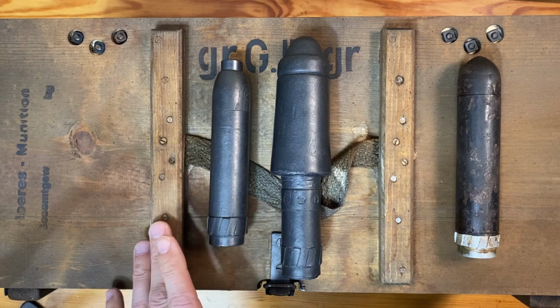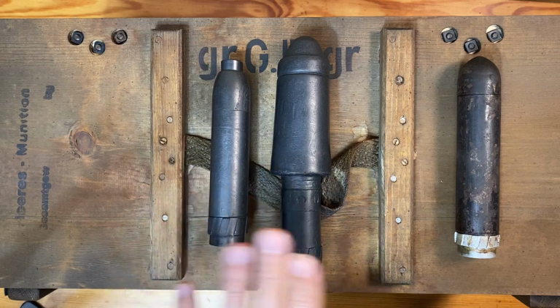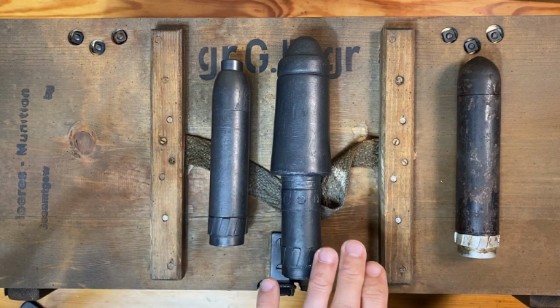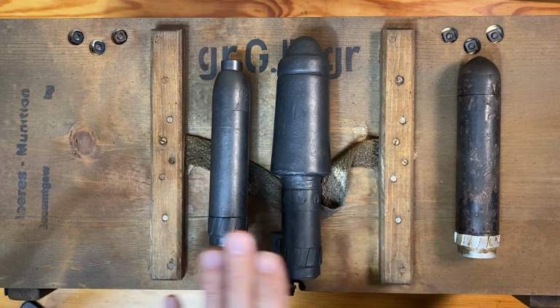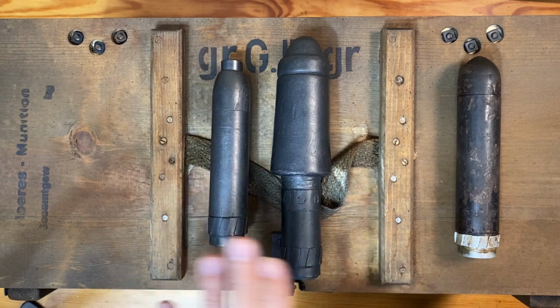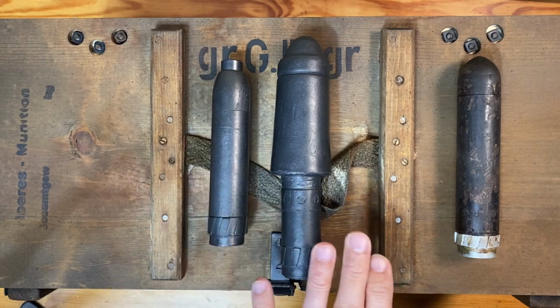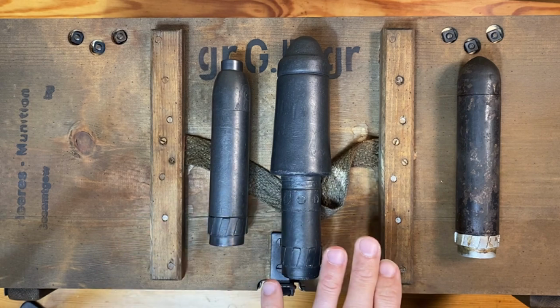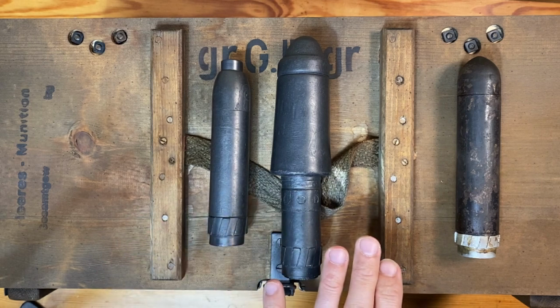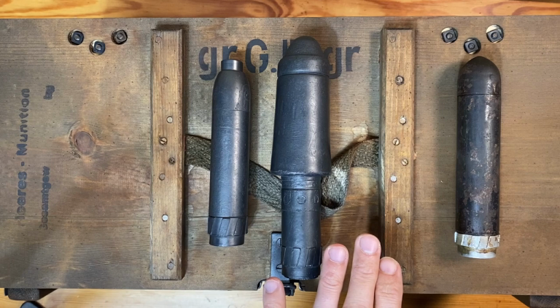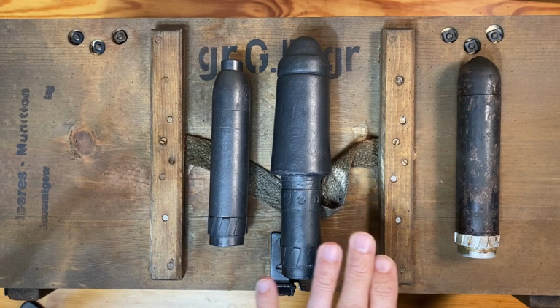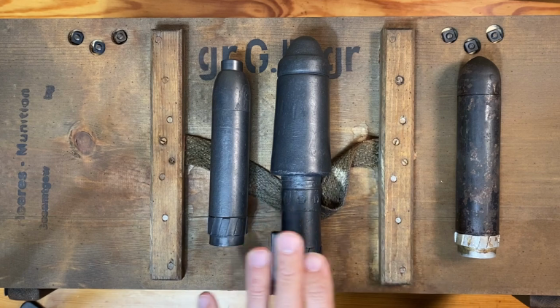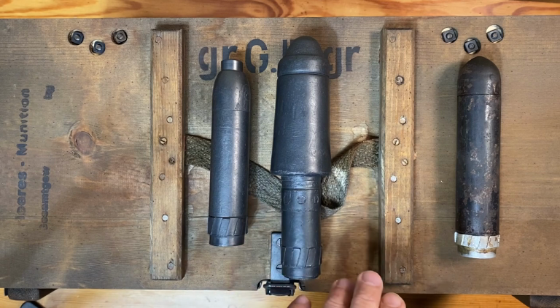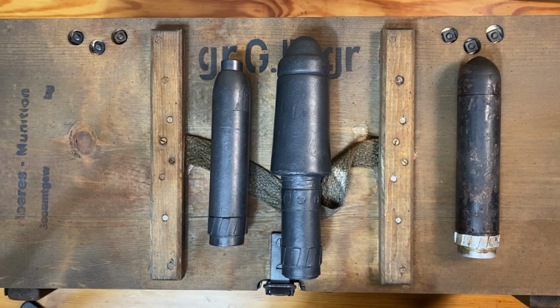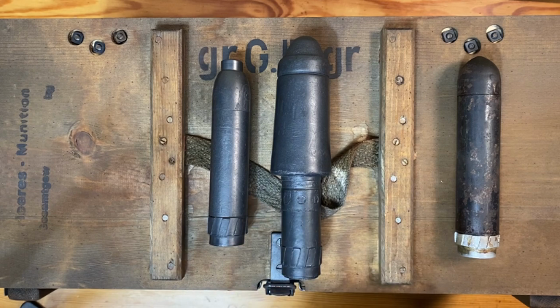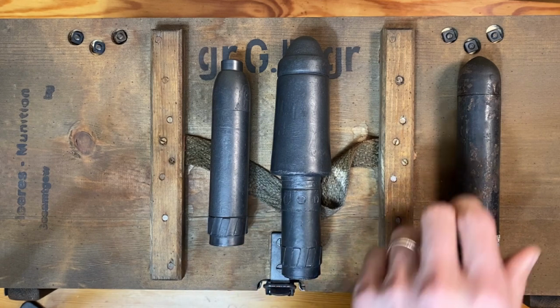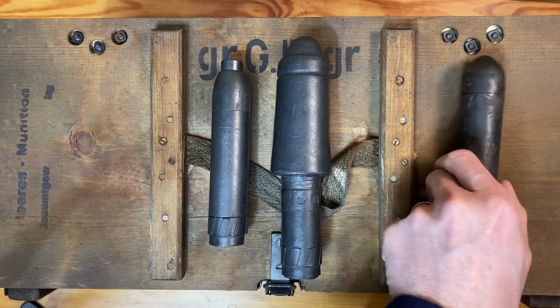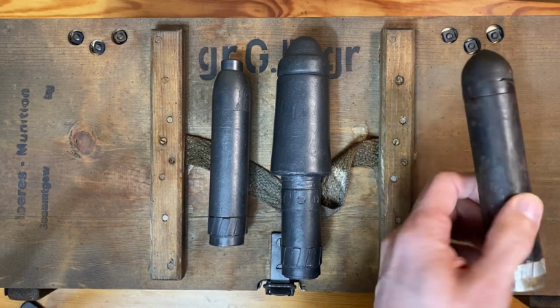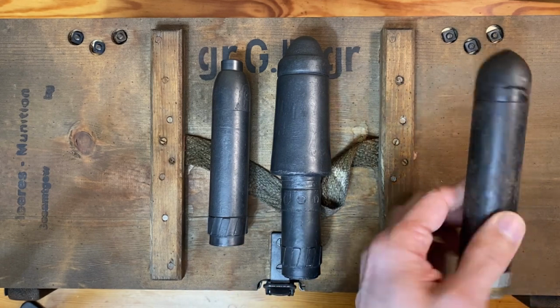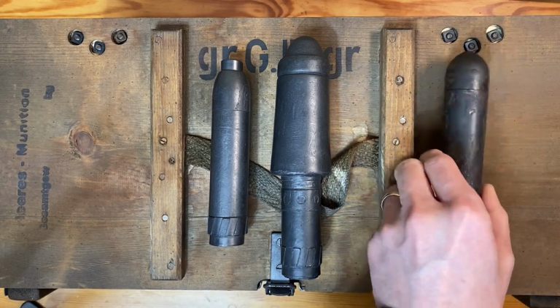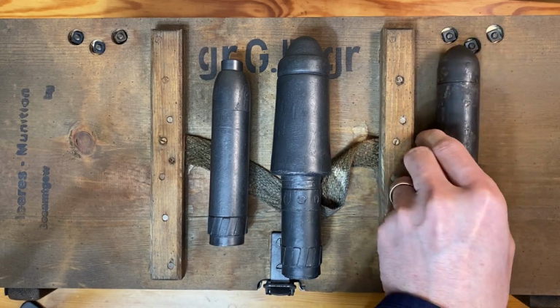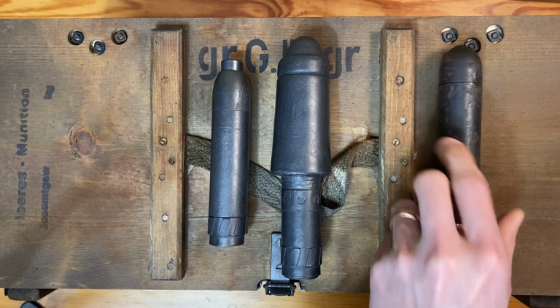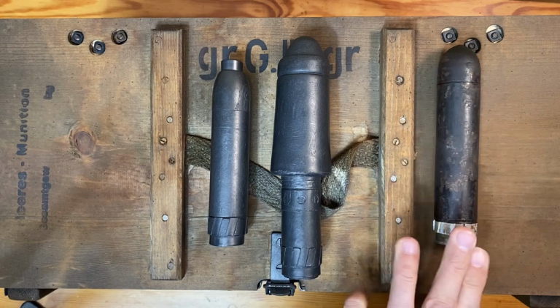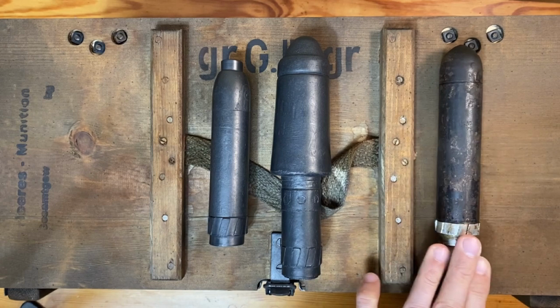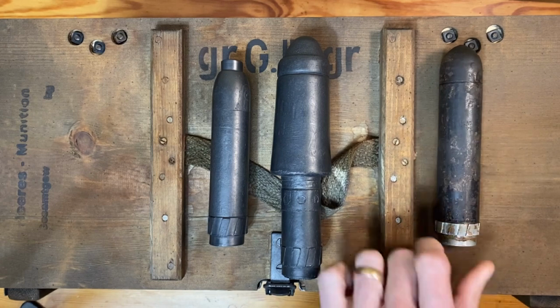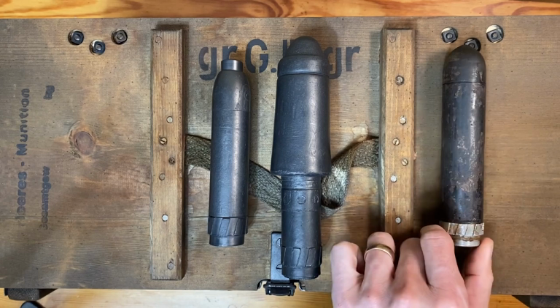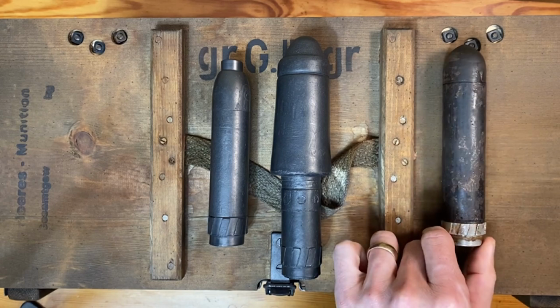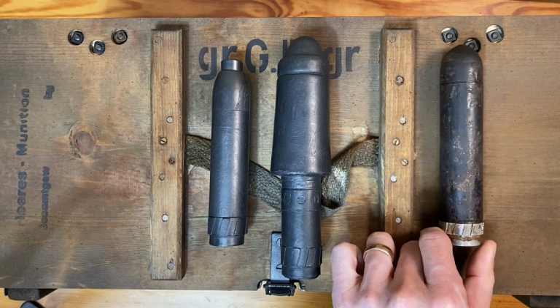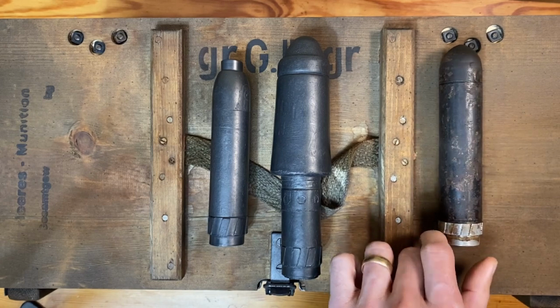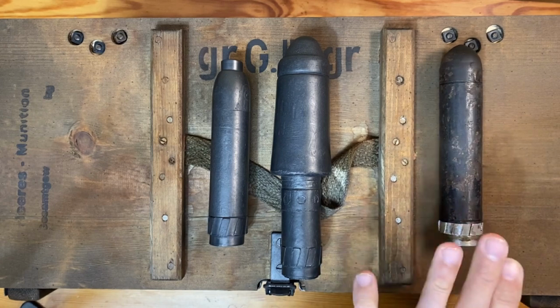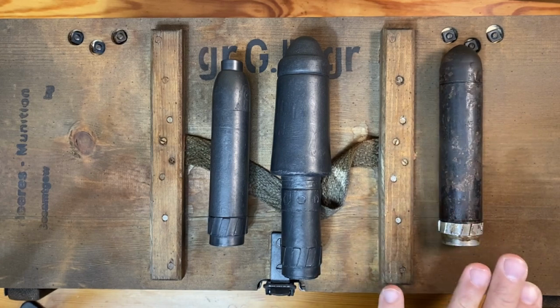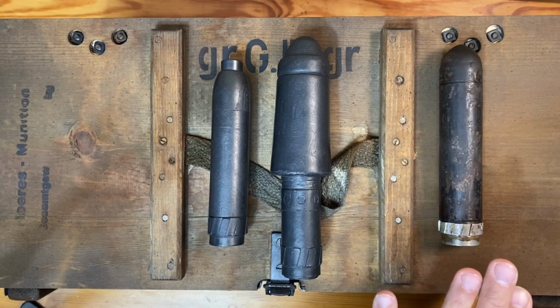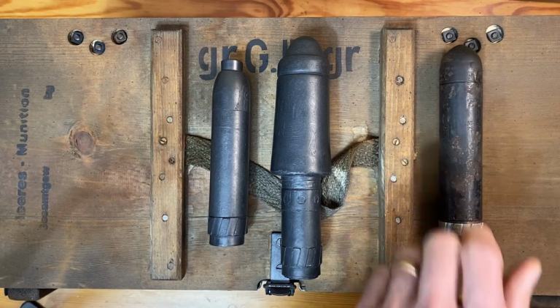Later on in the war other rifle grenades were developed. These are called special purpose grenades, of which I have one here — which is a propaganda grenade — and I'll talk about that later on.